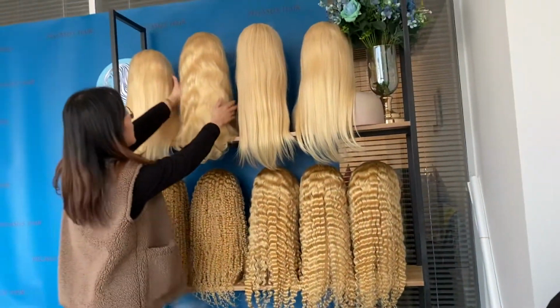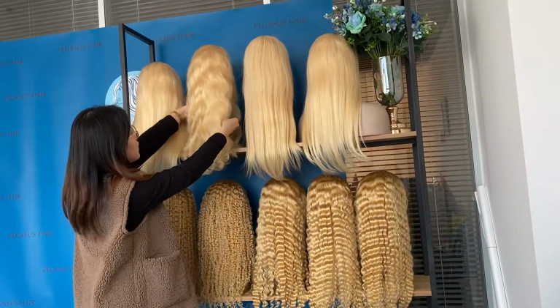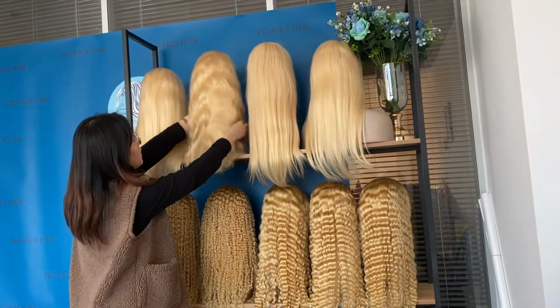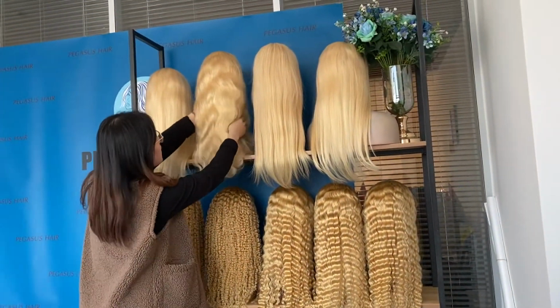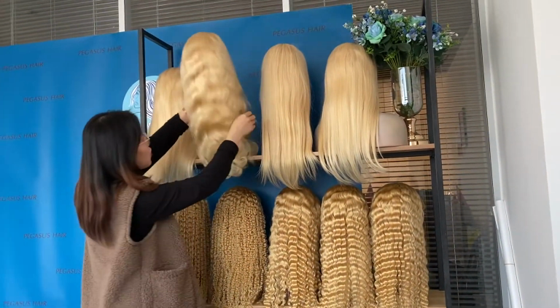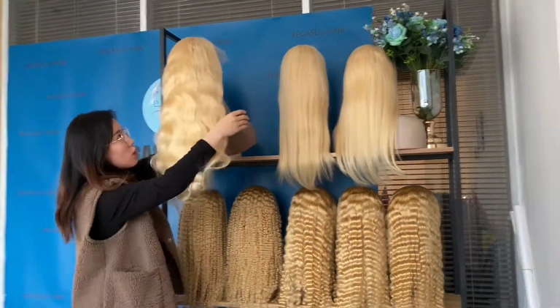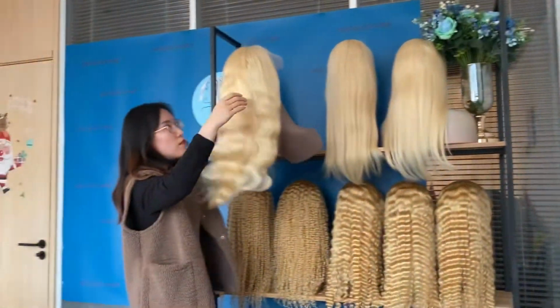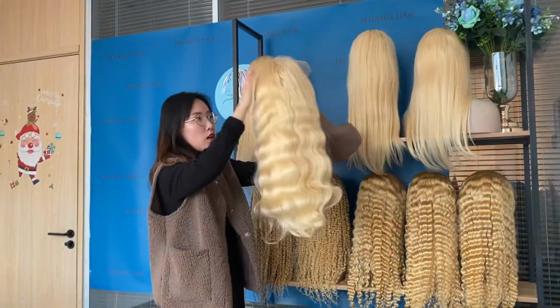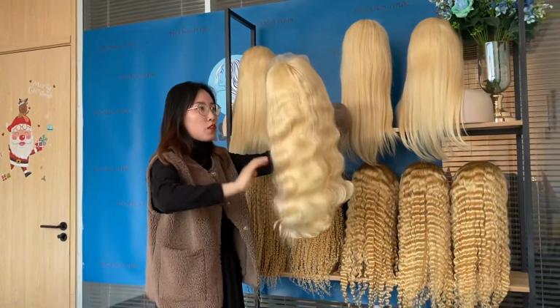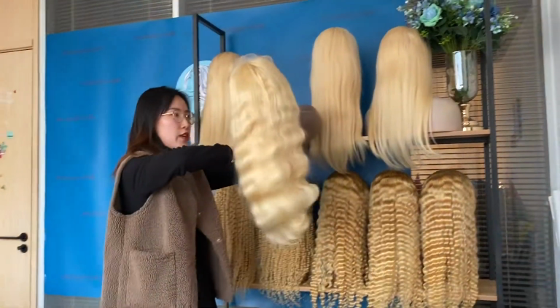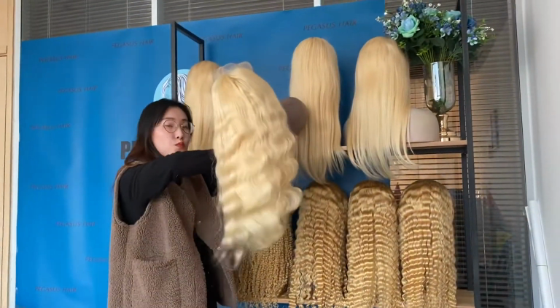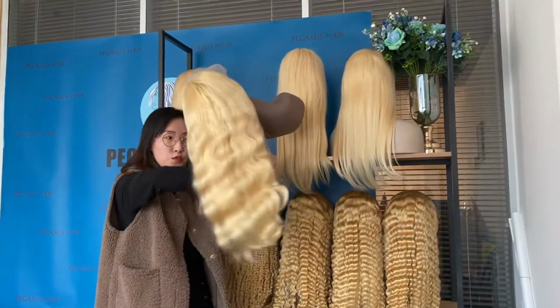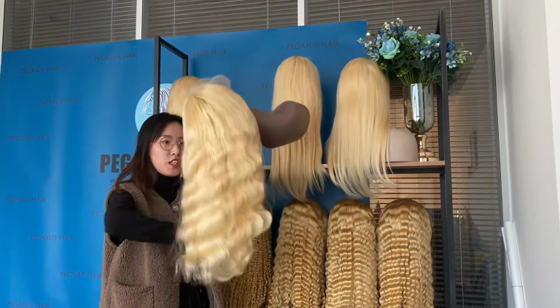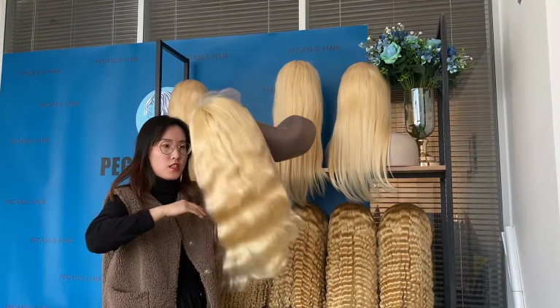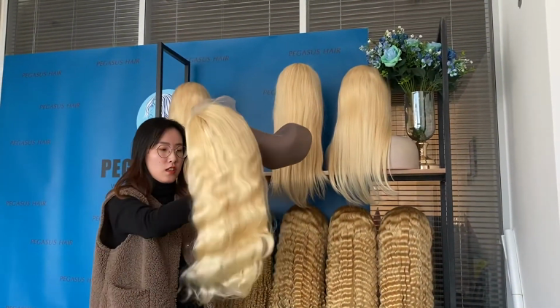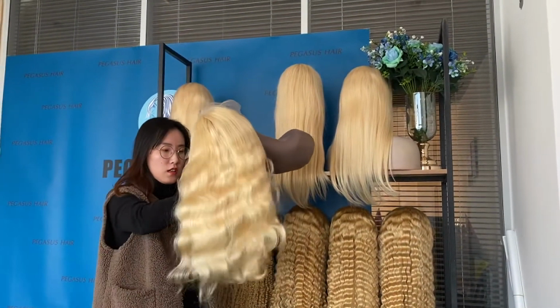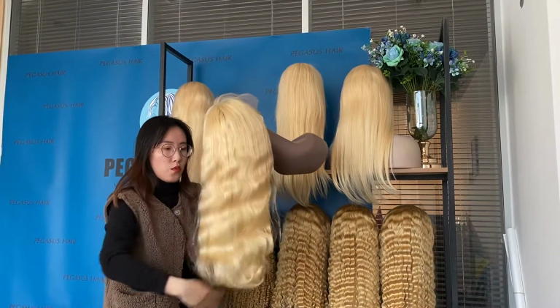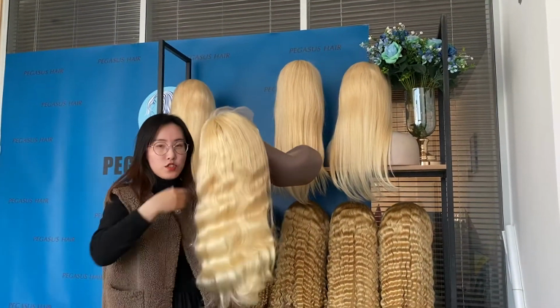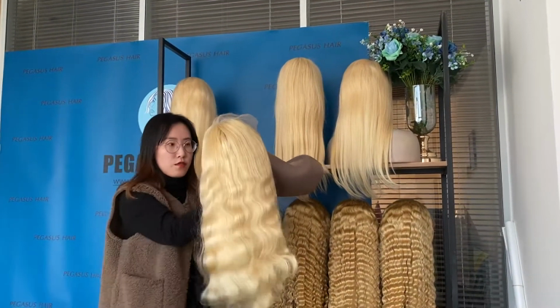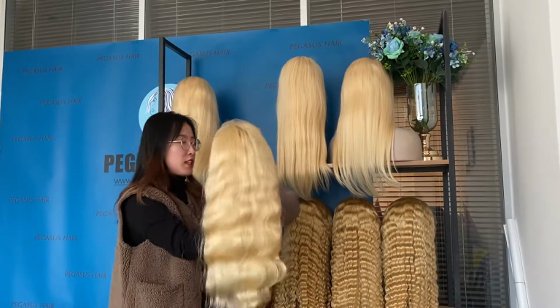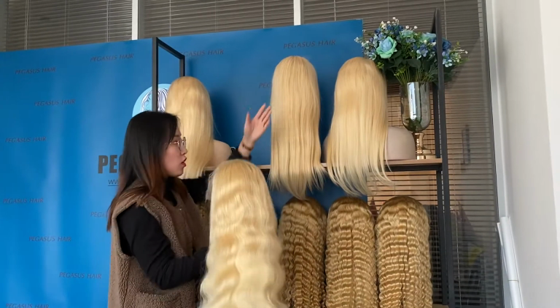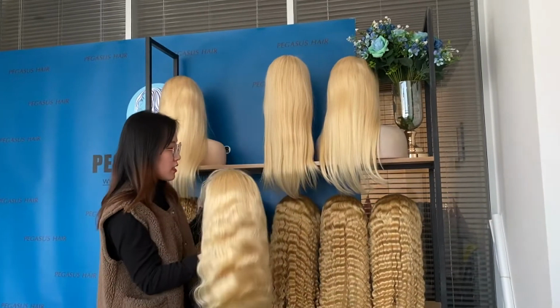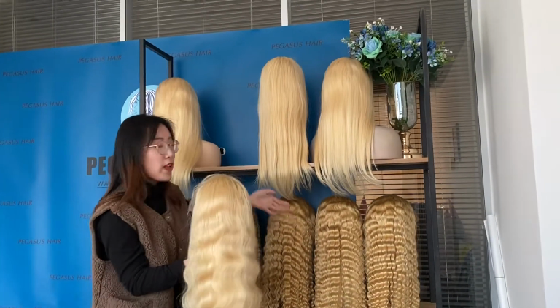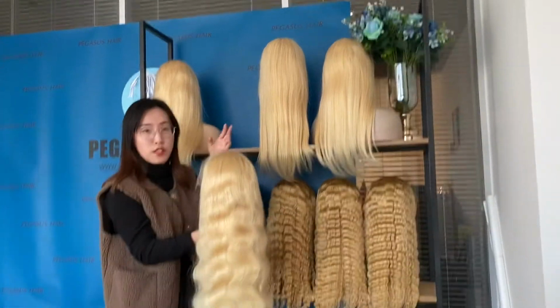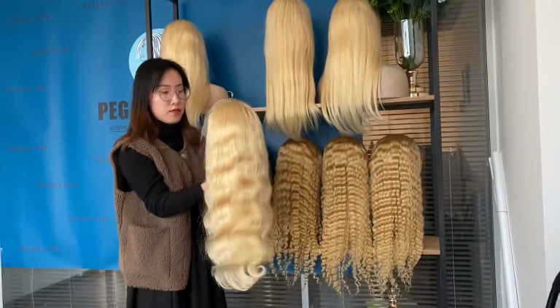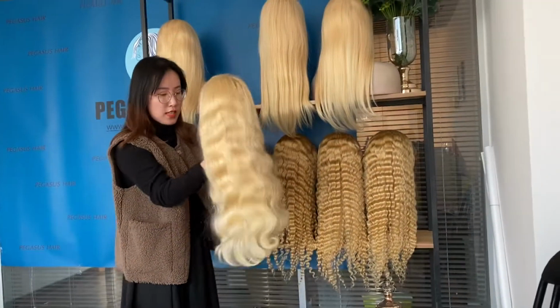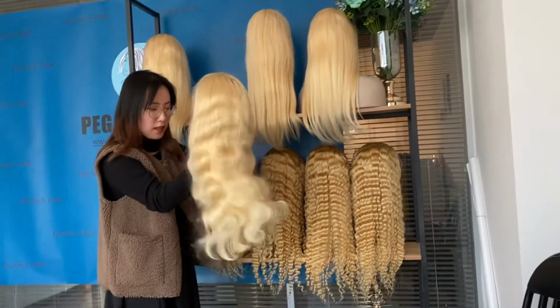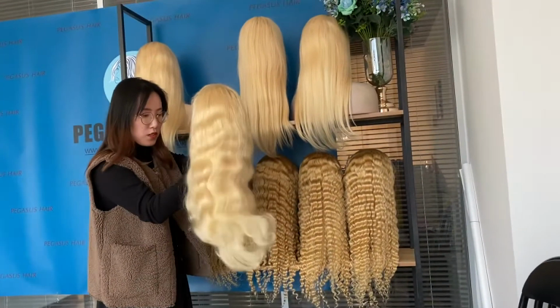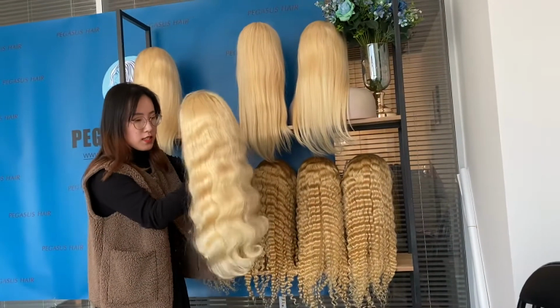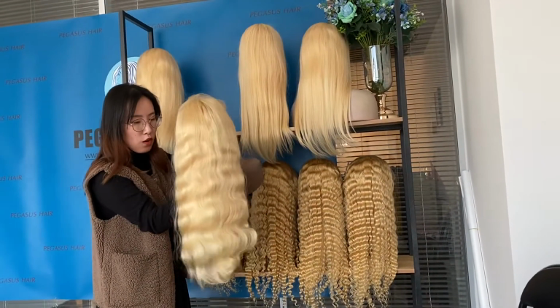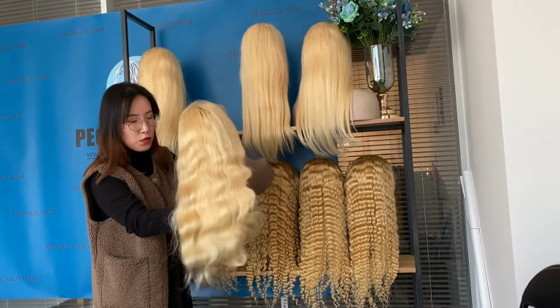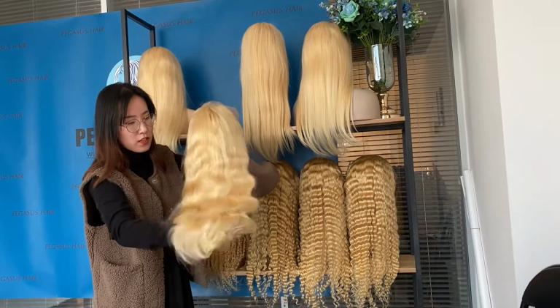In this deal we also have a long body wave wig. This one is 20 inches and 150 density. You can see how full the wig is.